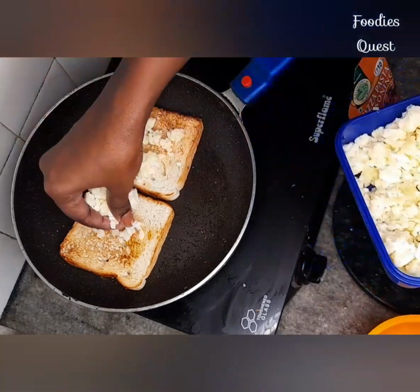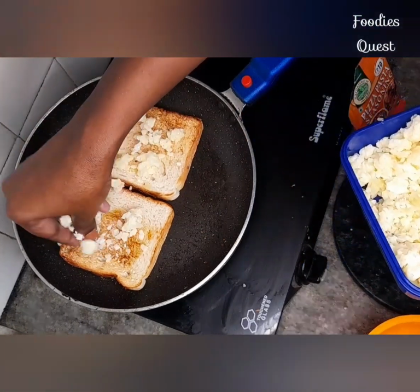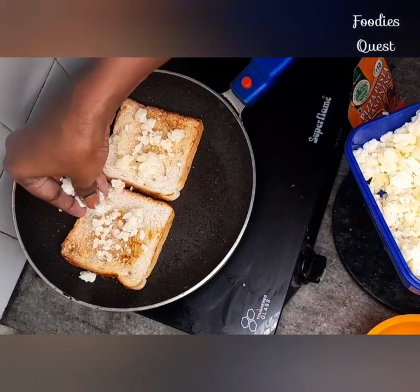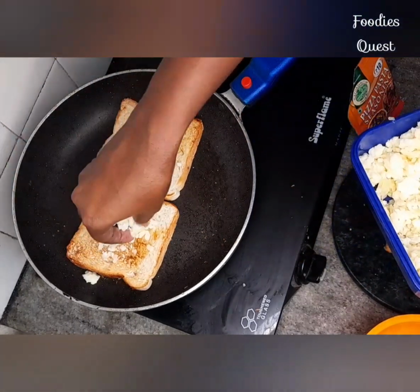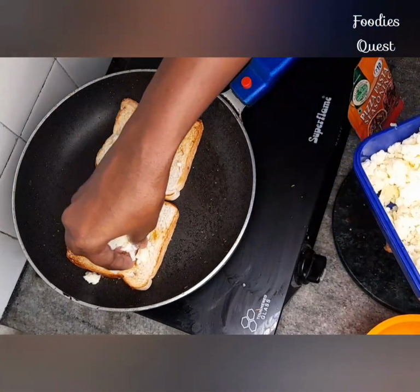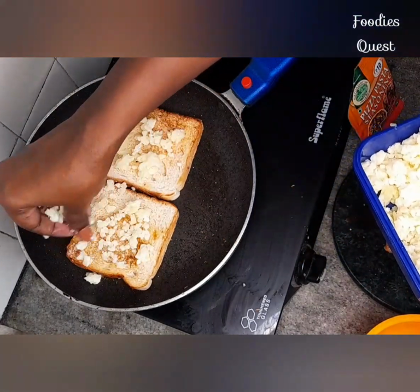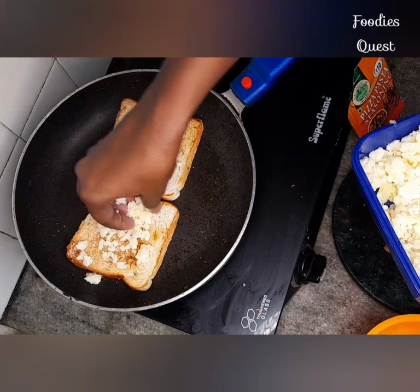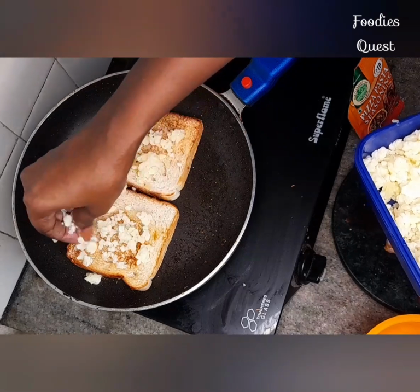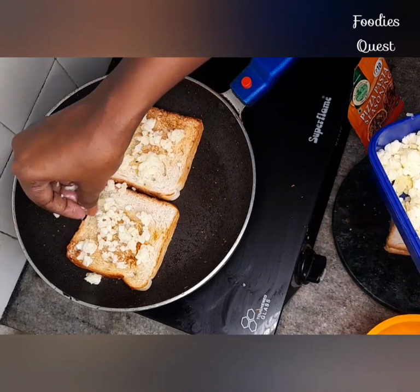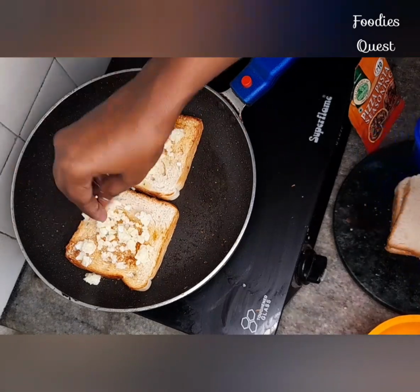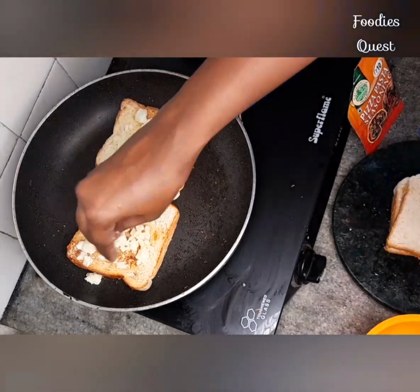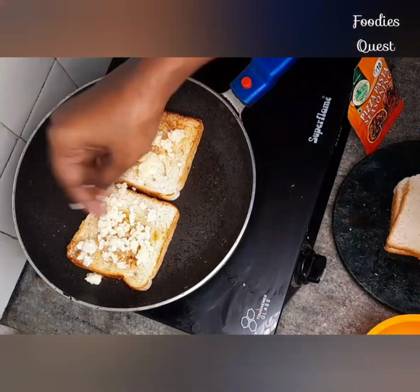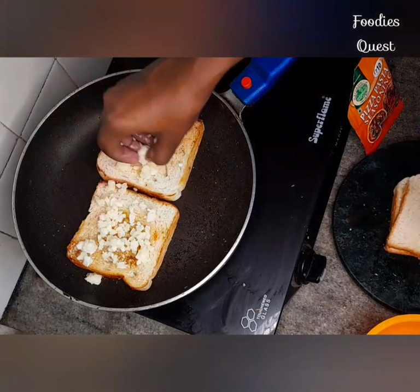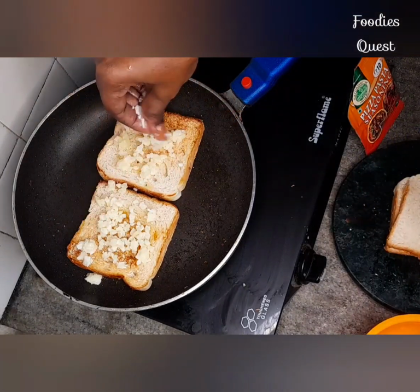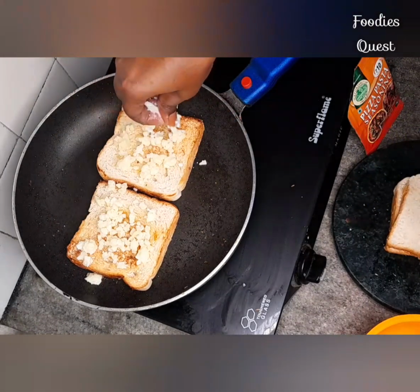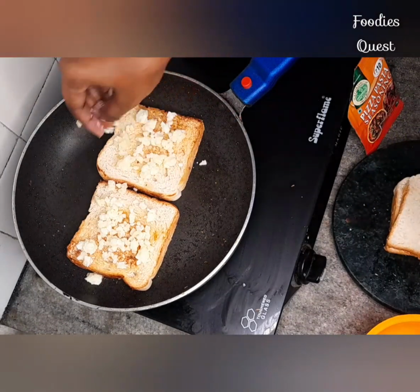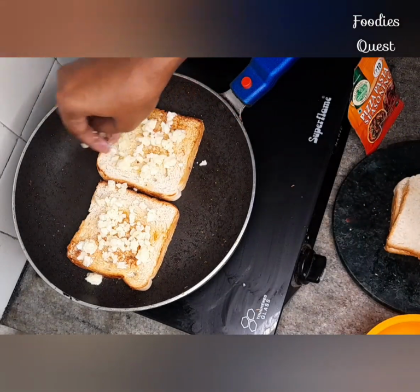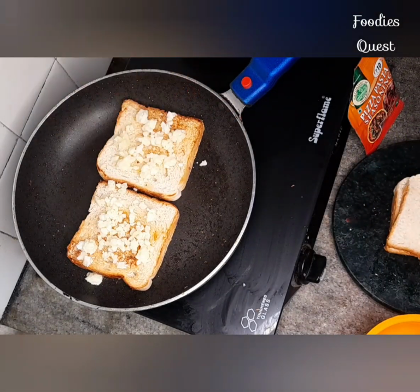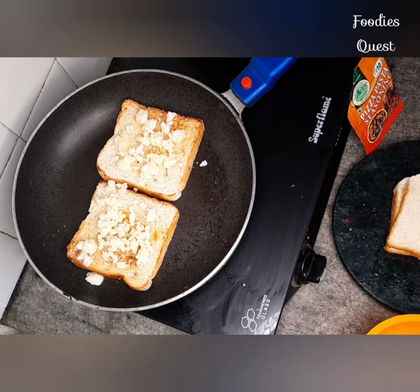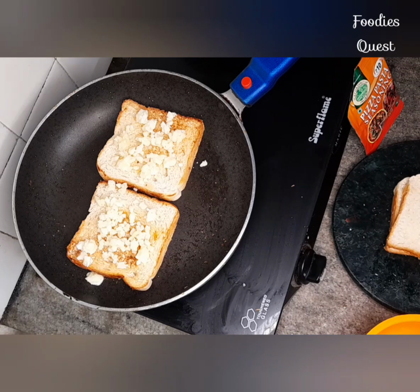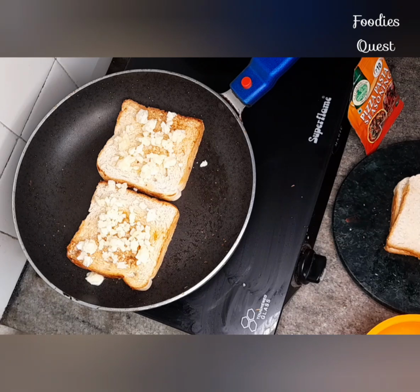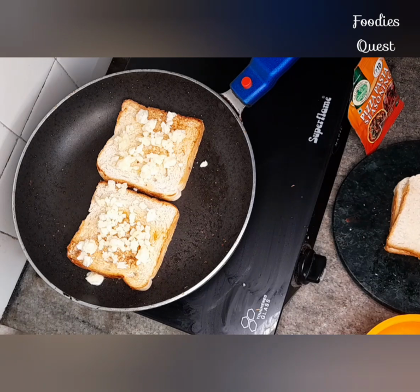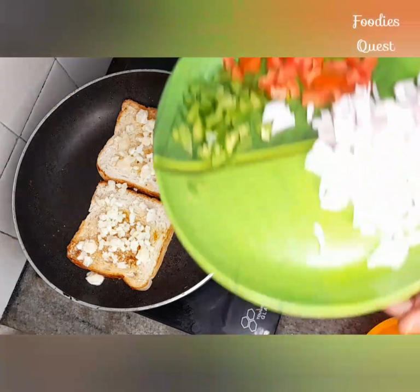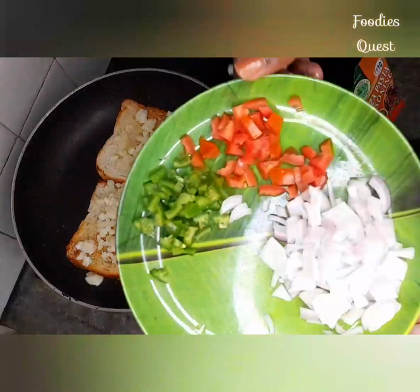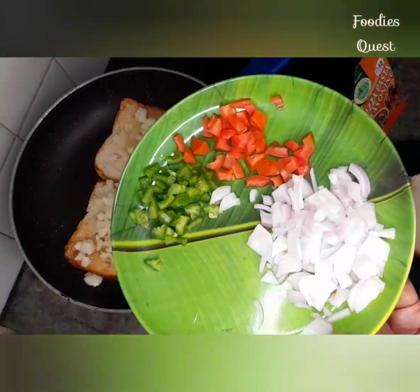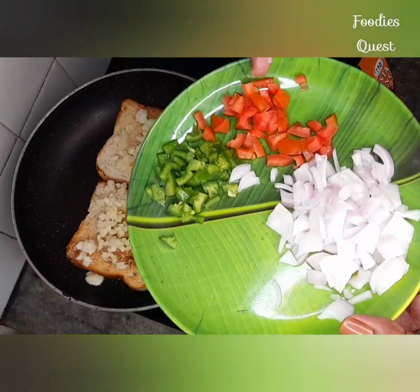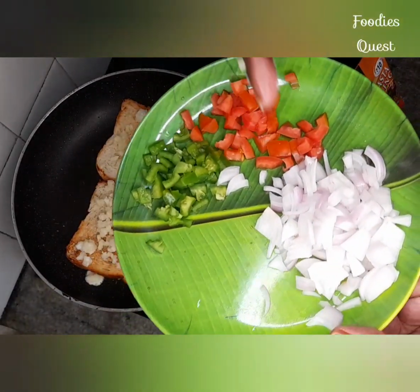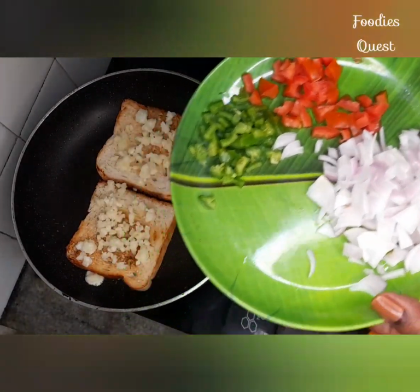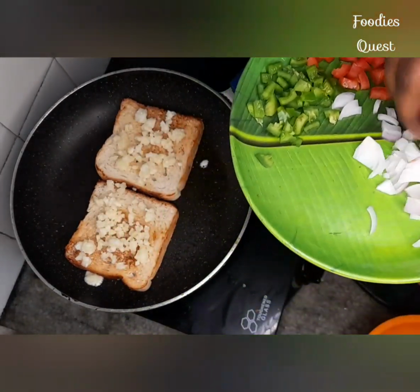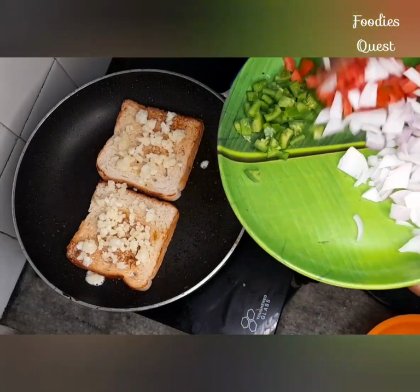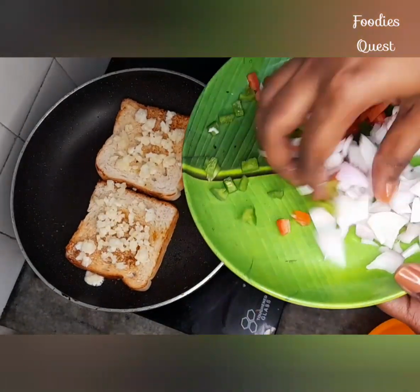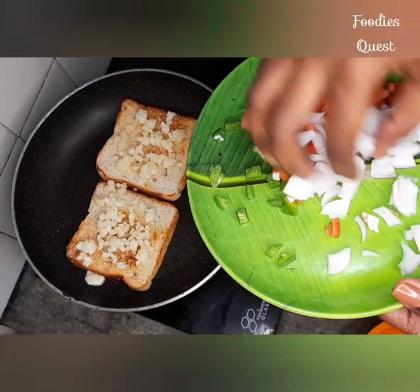It will melt in the pan because the bread is not in the pan. The cheese will melt in the room temperature and will melt in the pan.